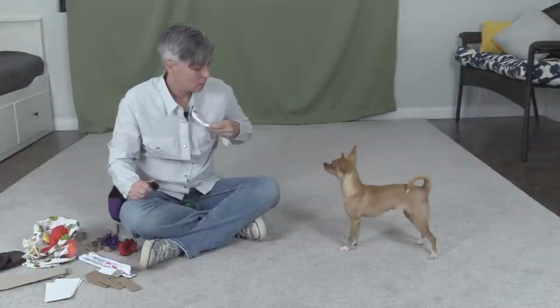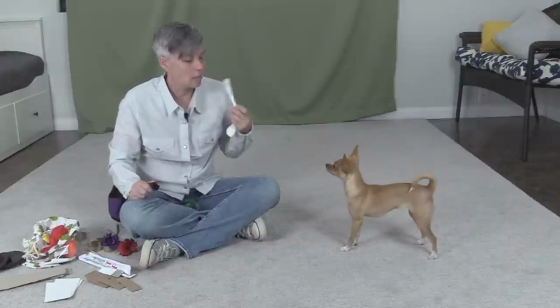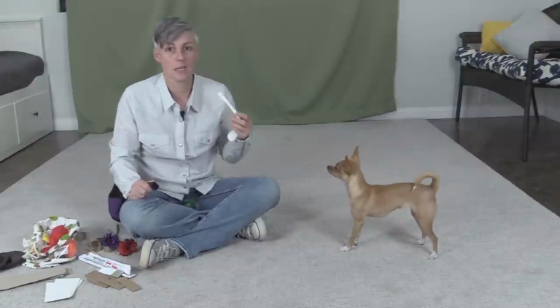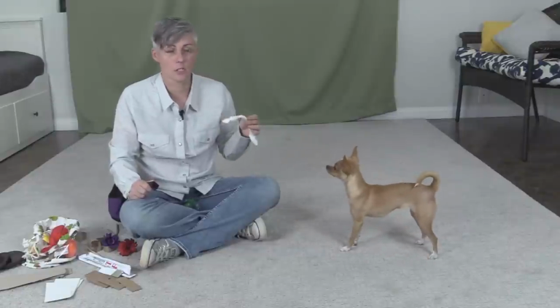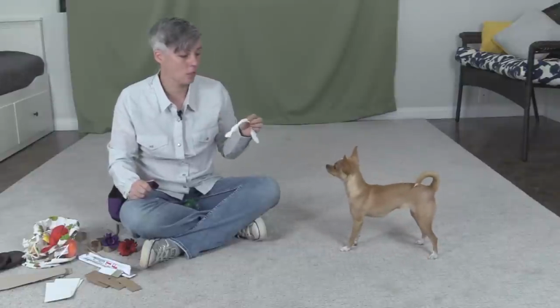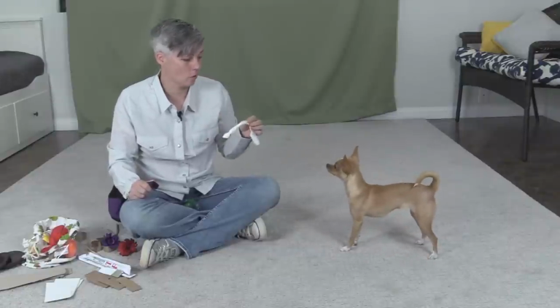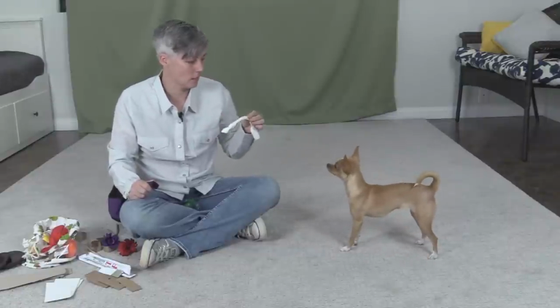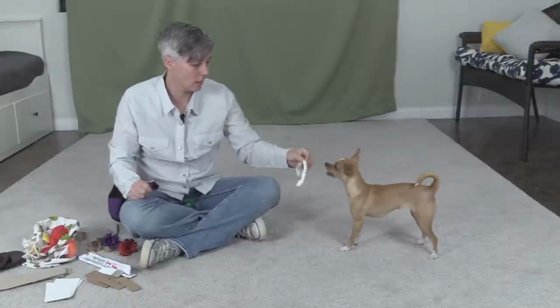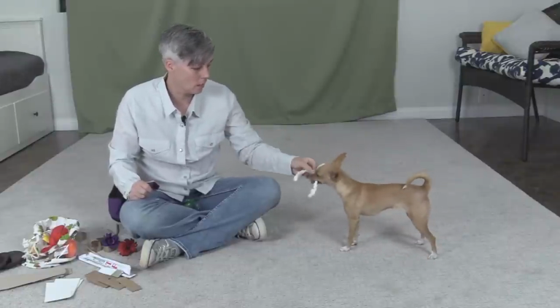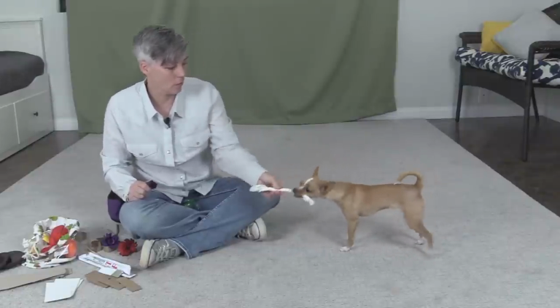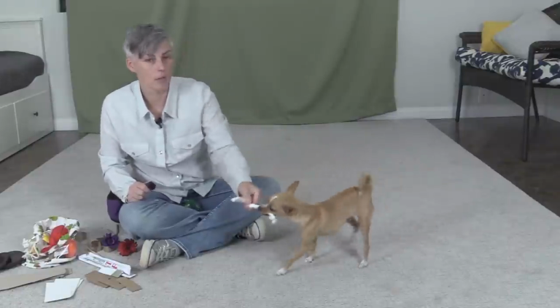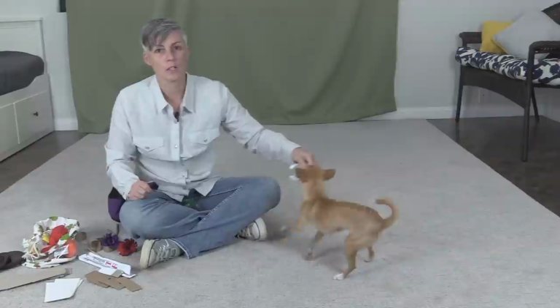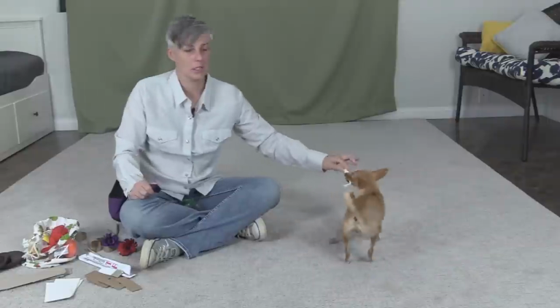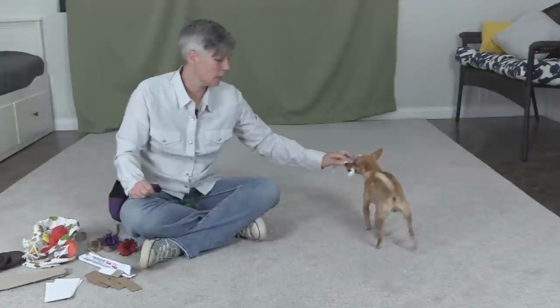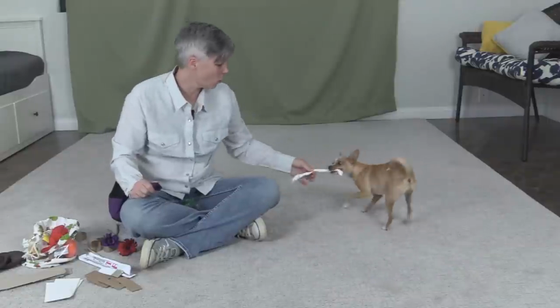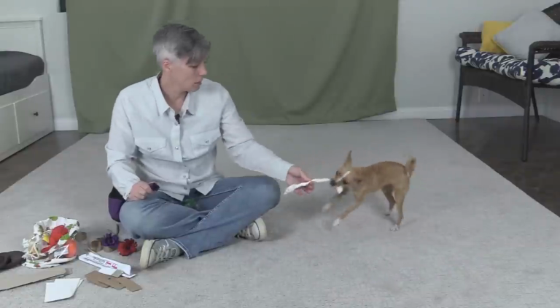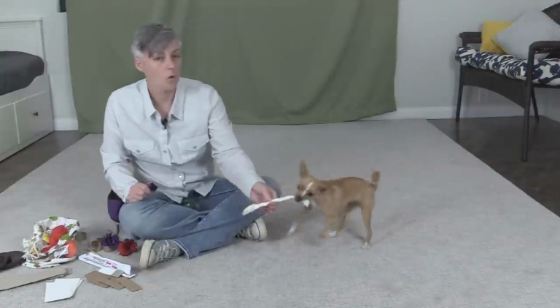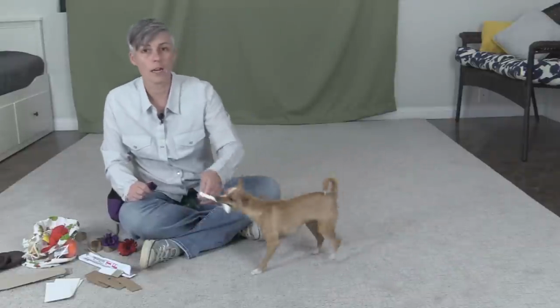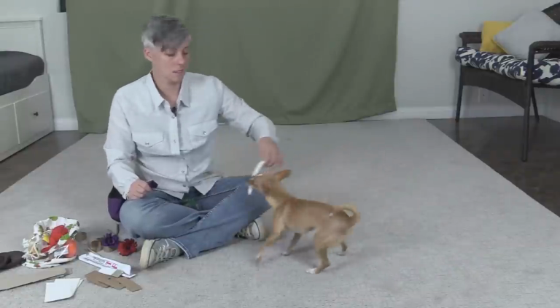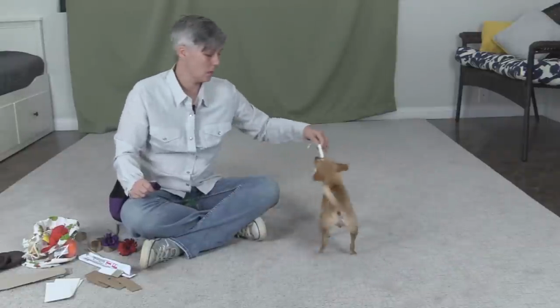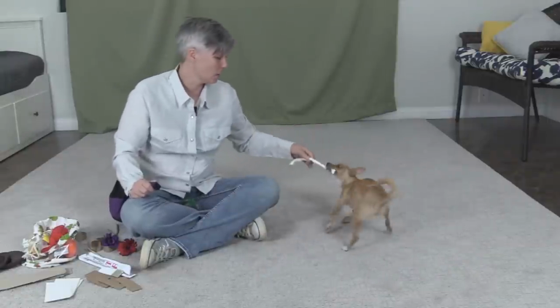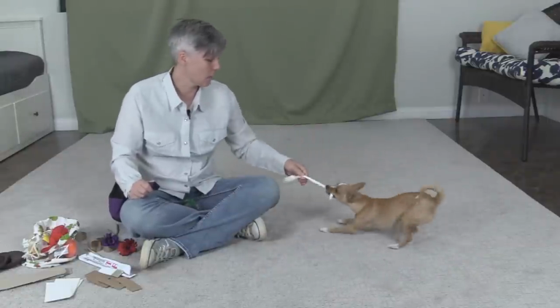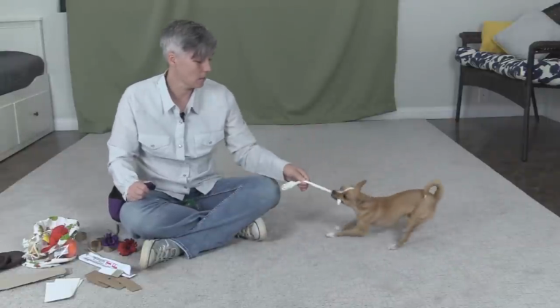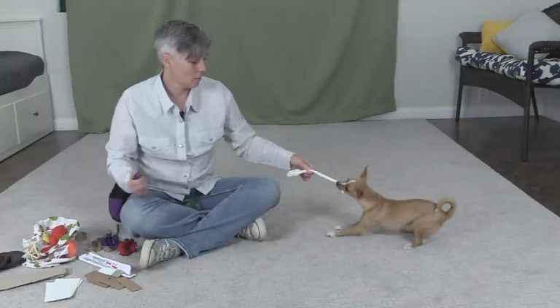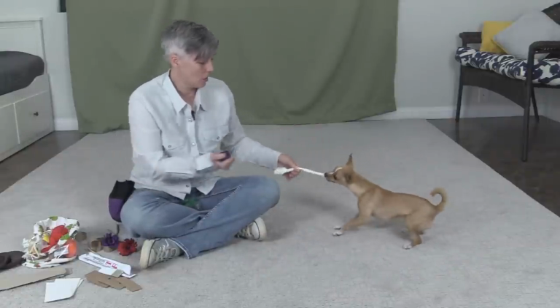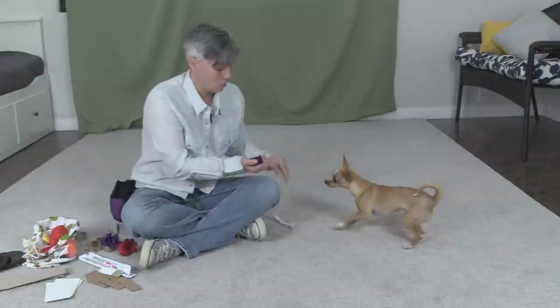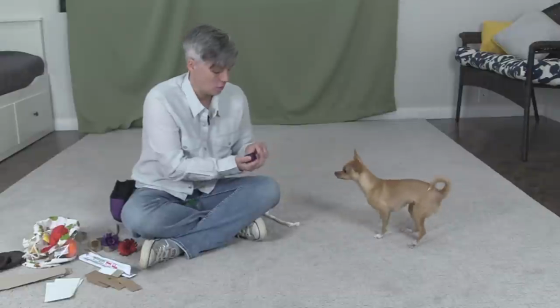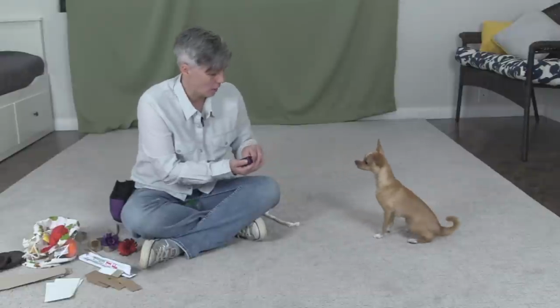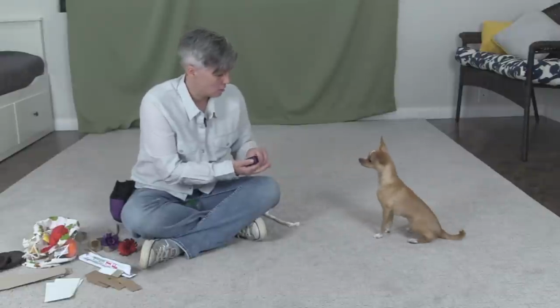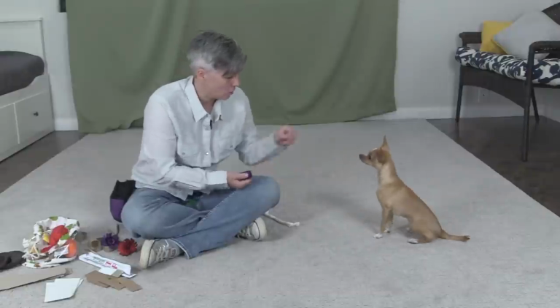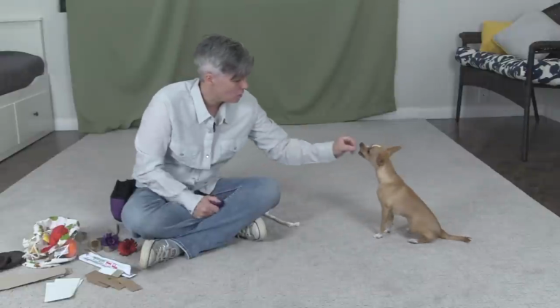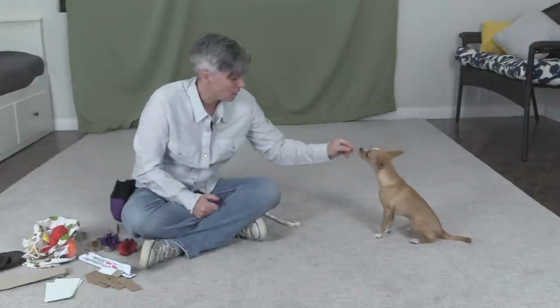I can then start to add a cue. I can say 'get it' for a faster, excited hold, or I can say 'take it,' but she doesn't know that cue yet, so we're going to use 'get it.'